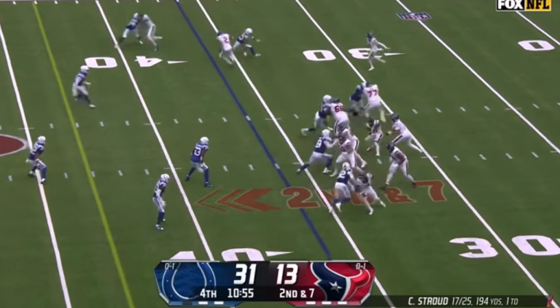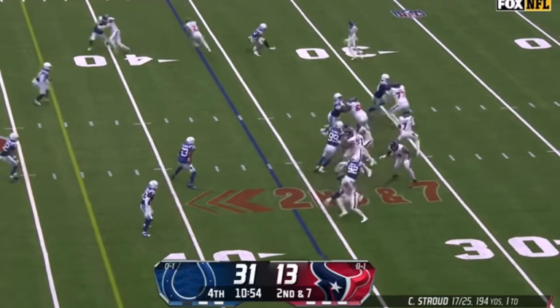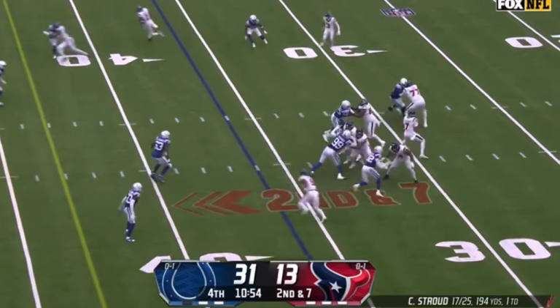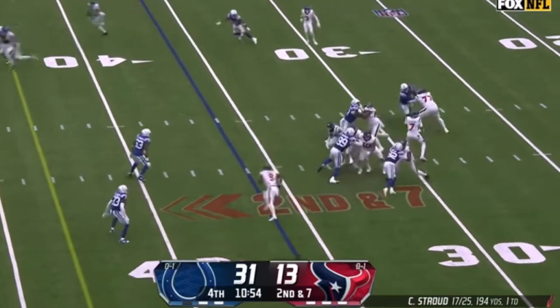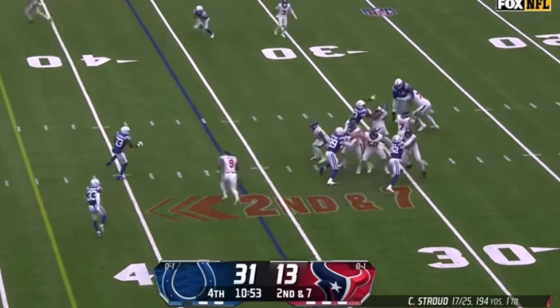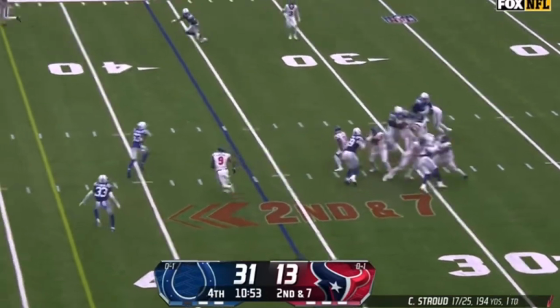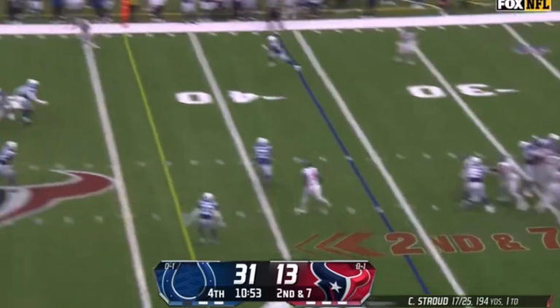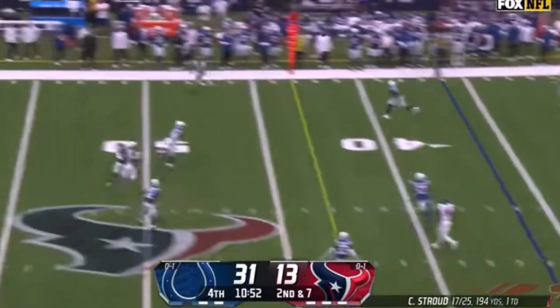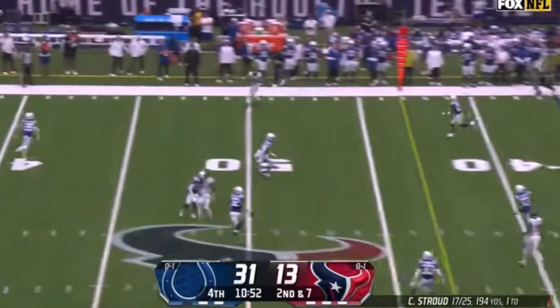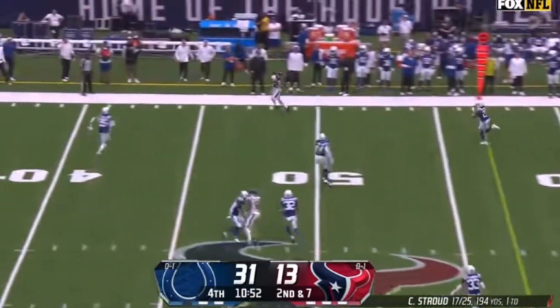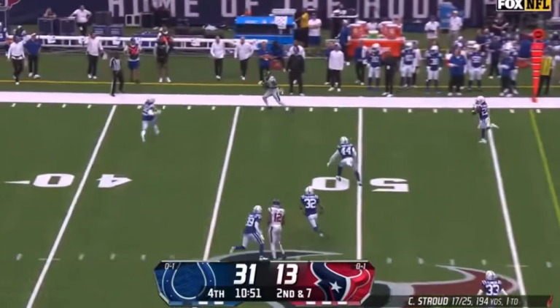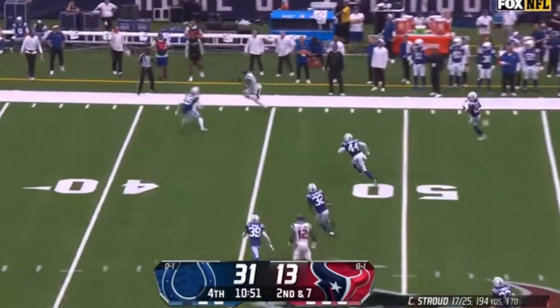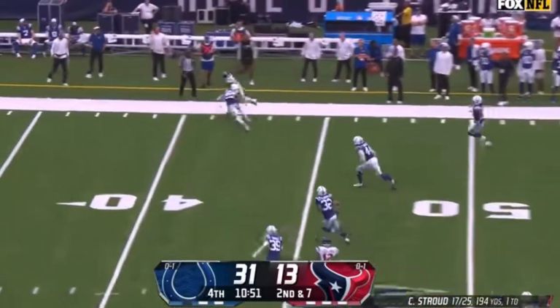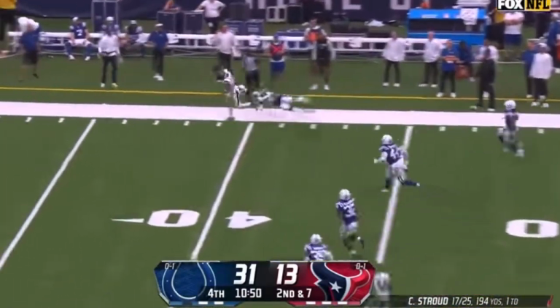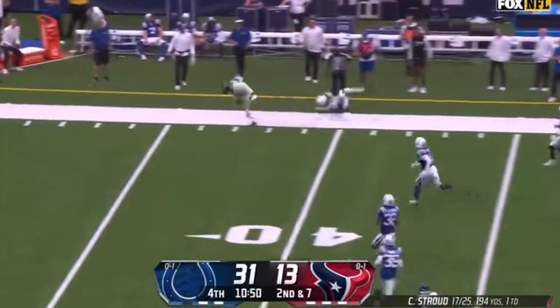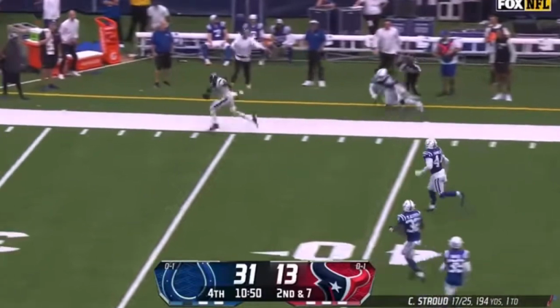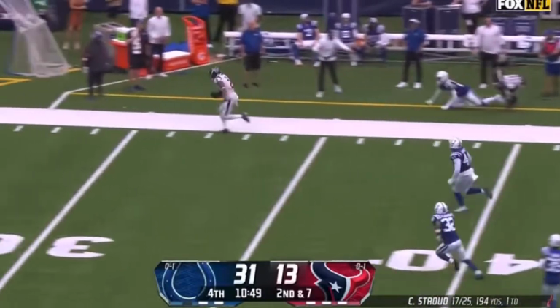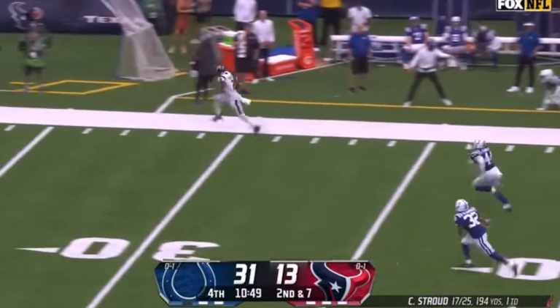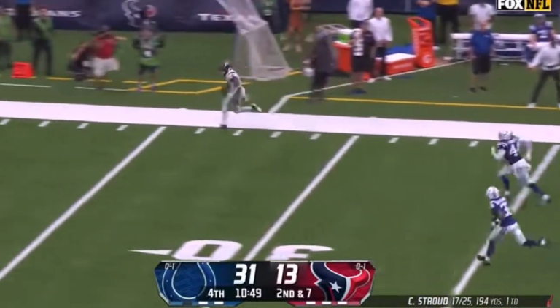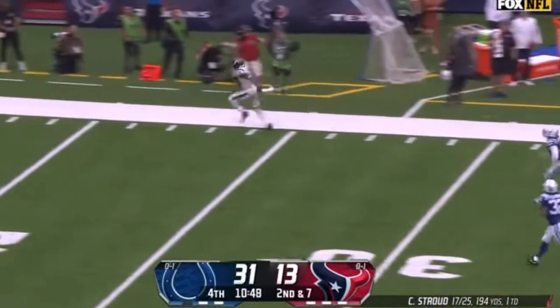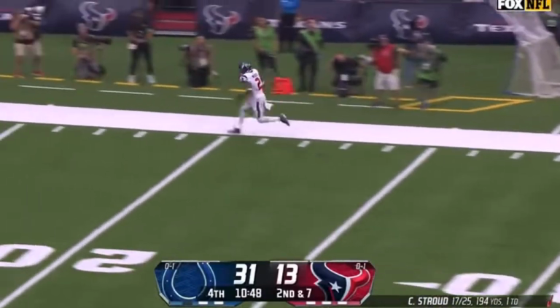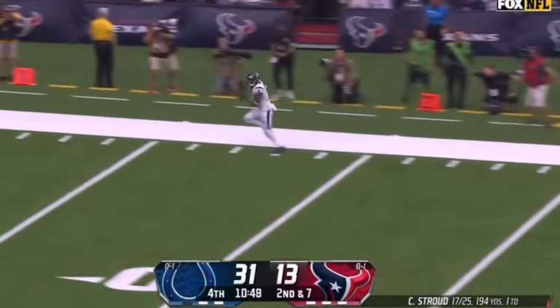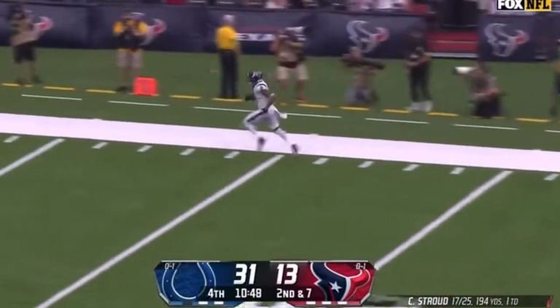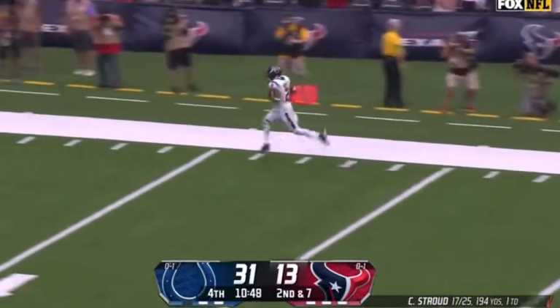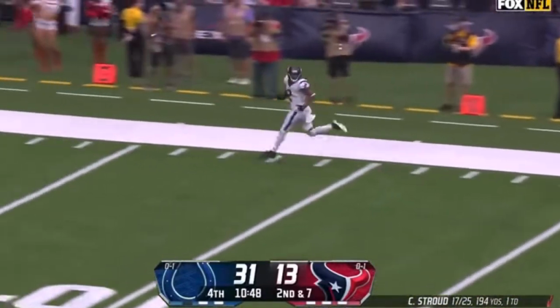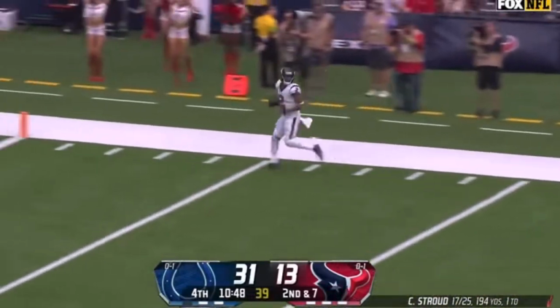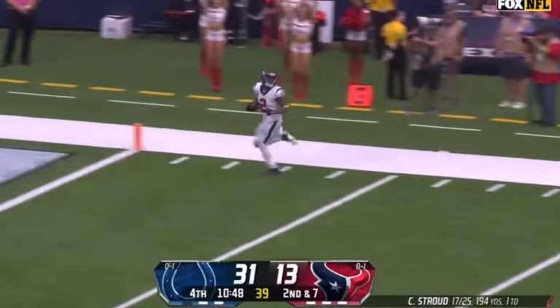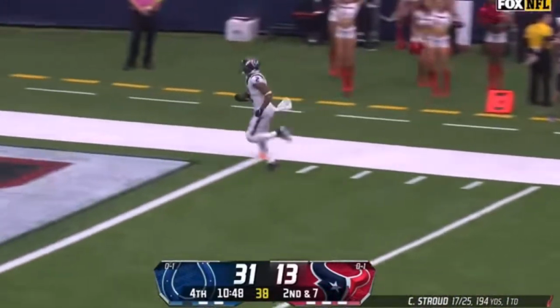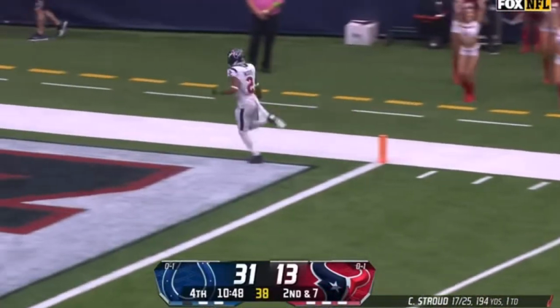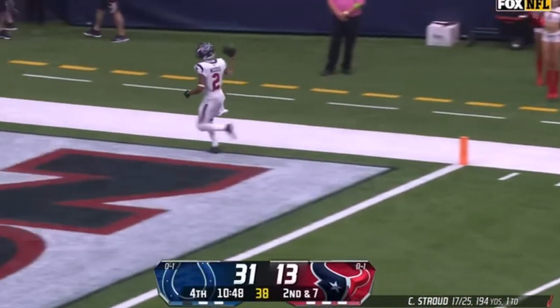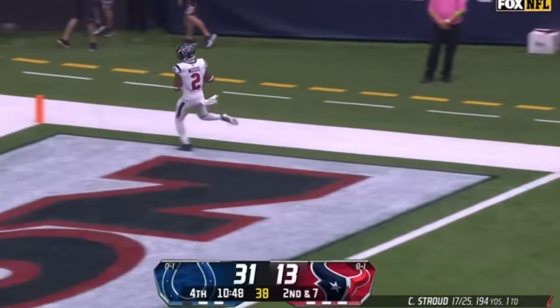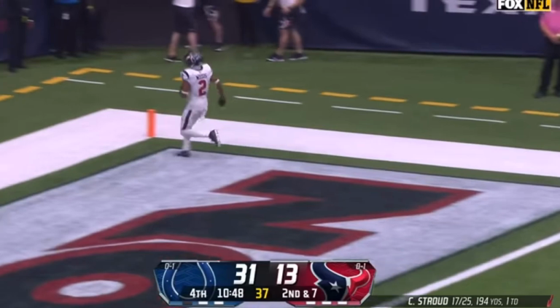He's been sharp. Going to hesitate. Wide open. Sideline throw to Robert Woods — did he stay in bounds? No. The official says he stepped out of bounds.